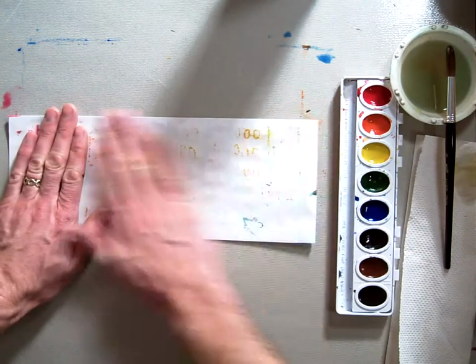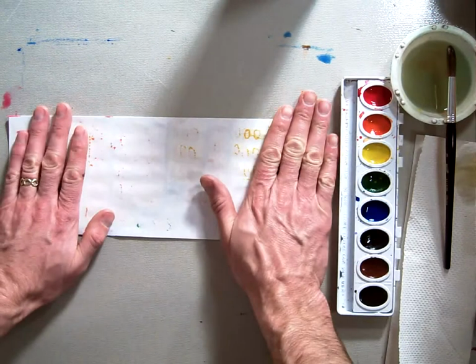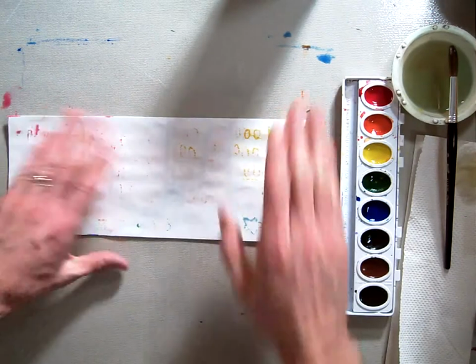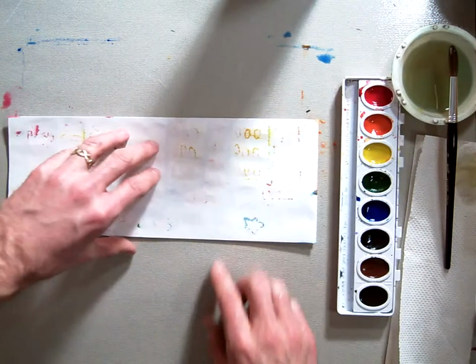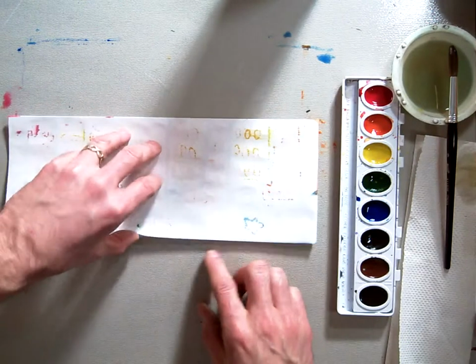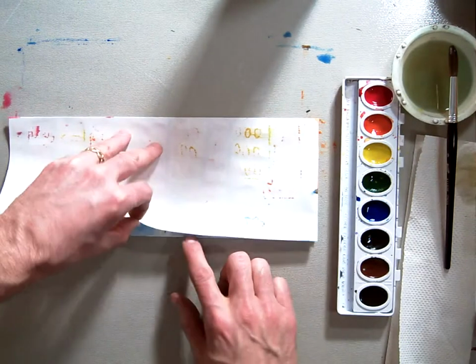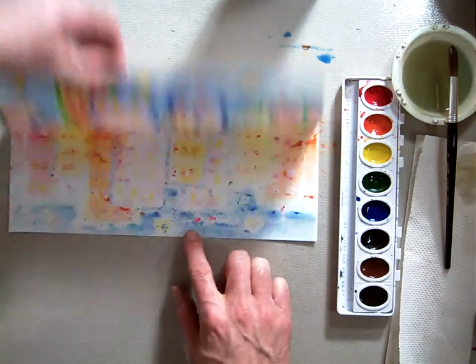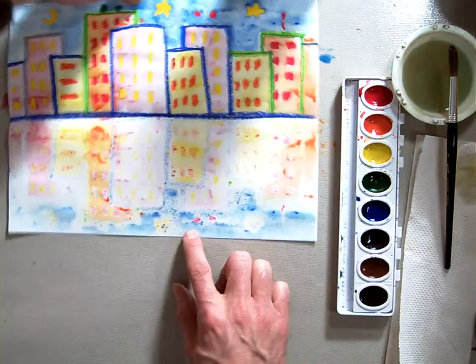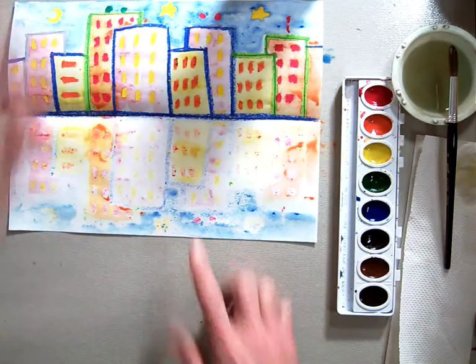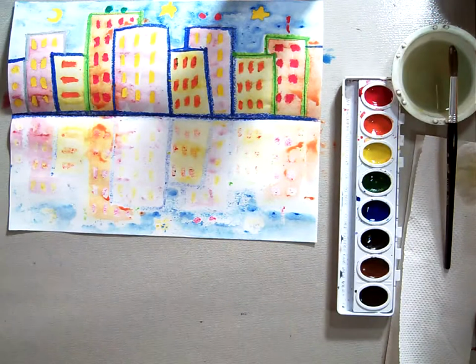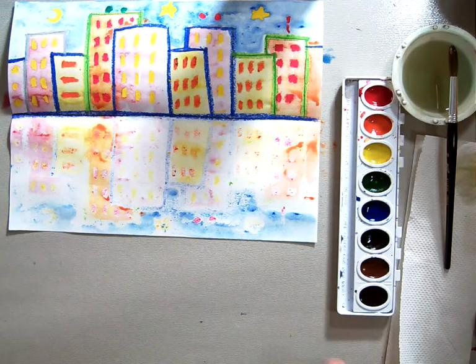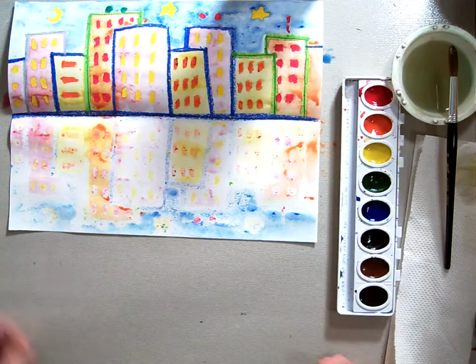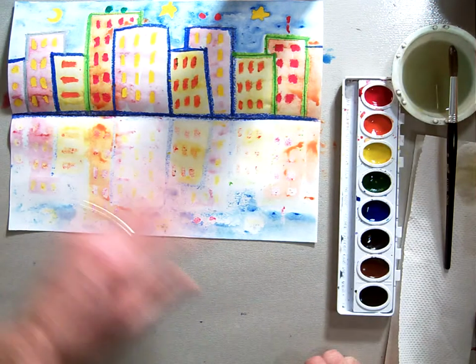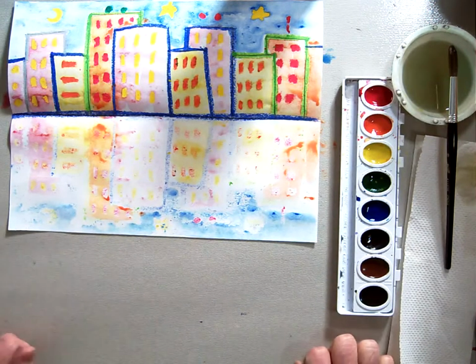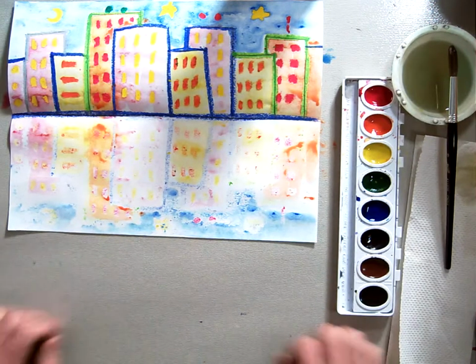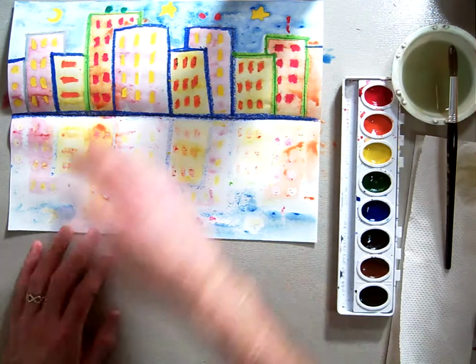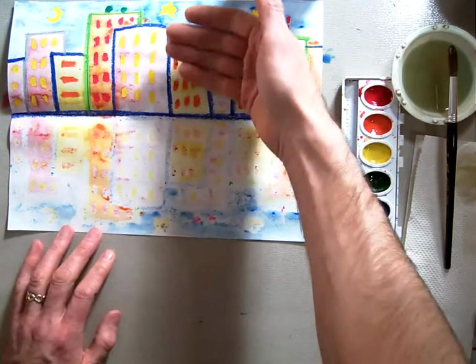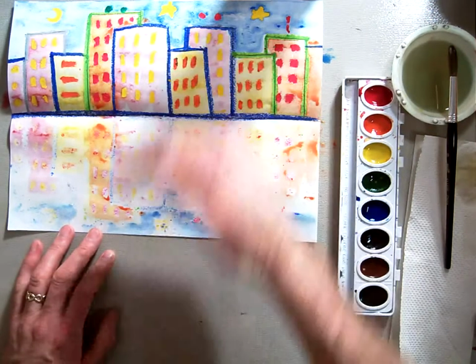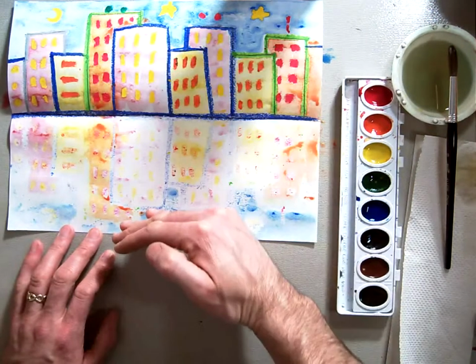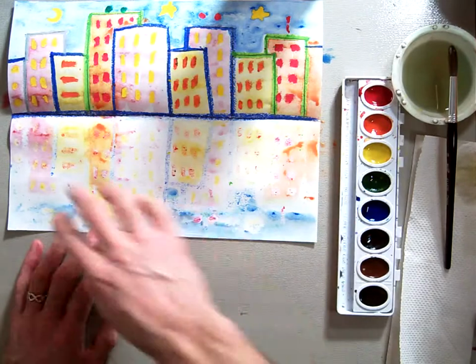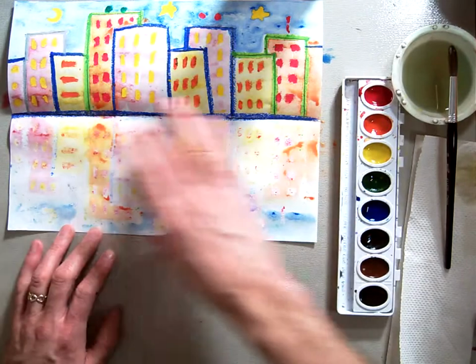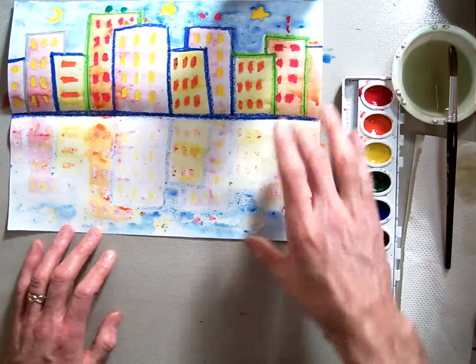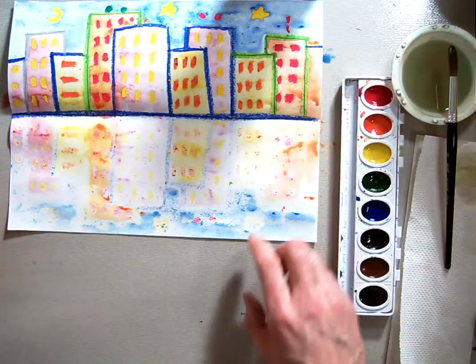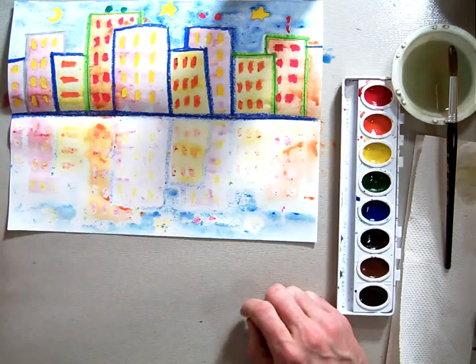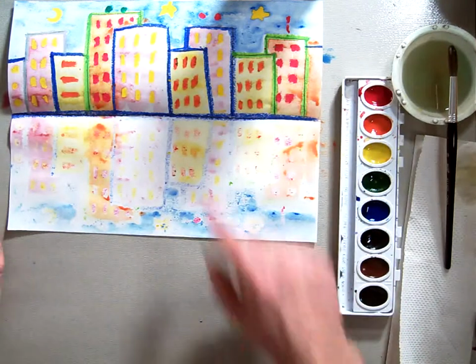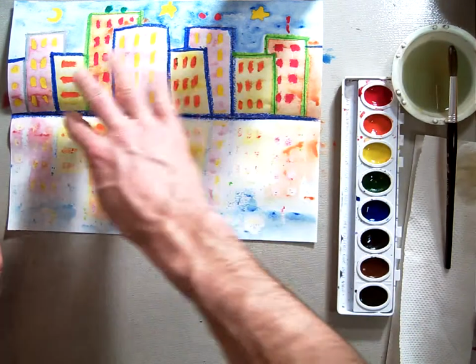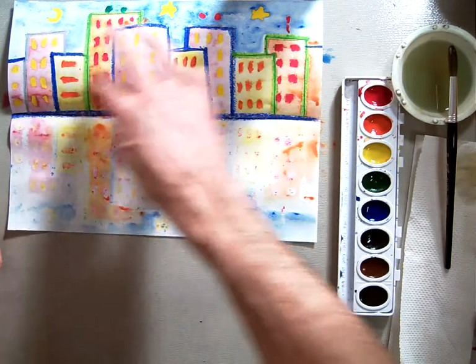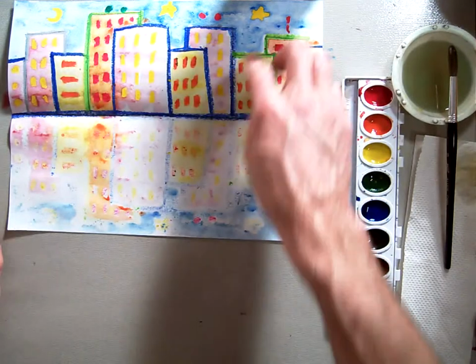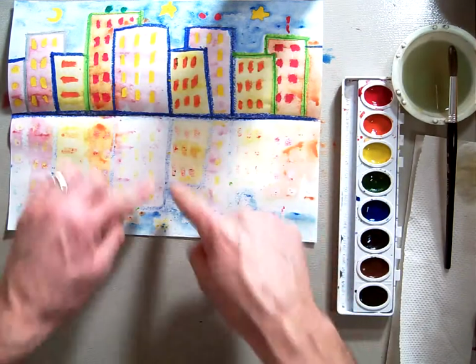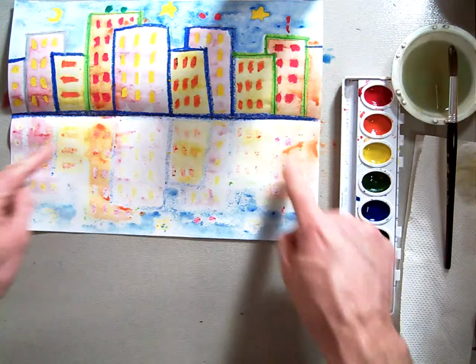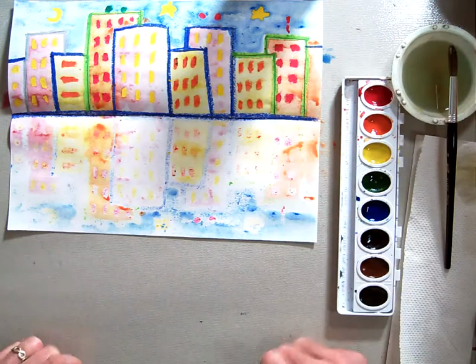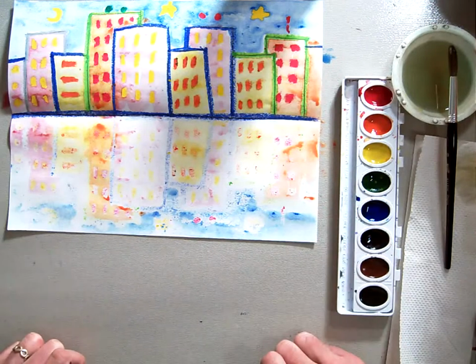That should be the end of our cityscape. Now you've got the cityscape transferred over to this side so it's a mirror image — you've got your cityscape drawn in here and your transferred image down there.